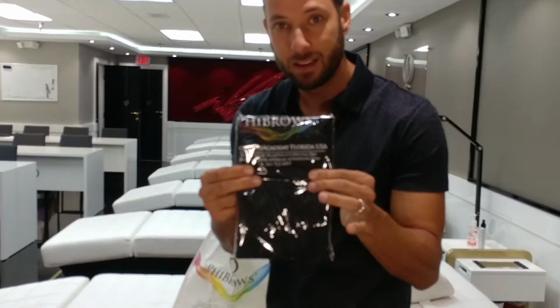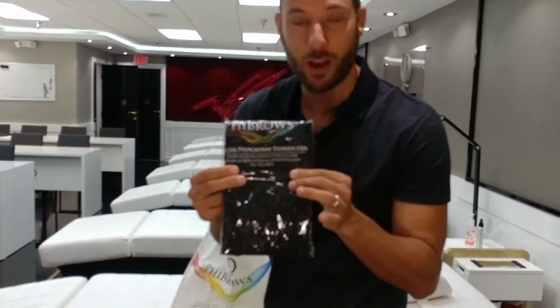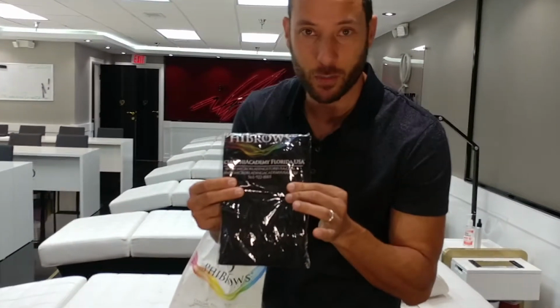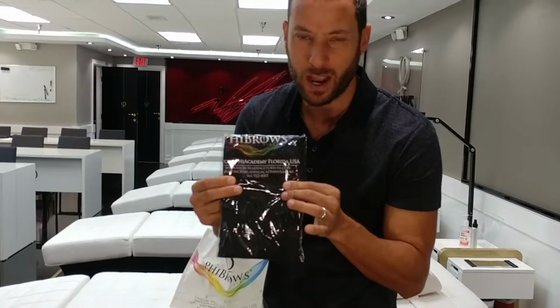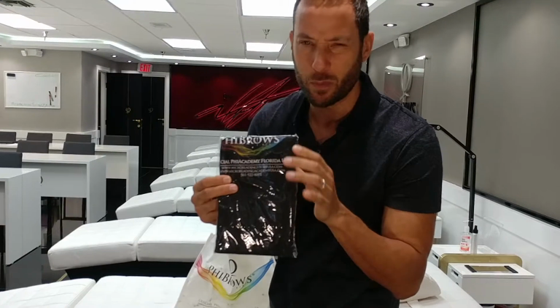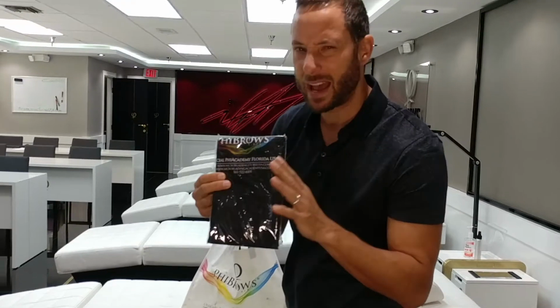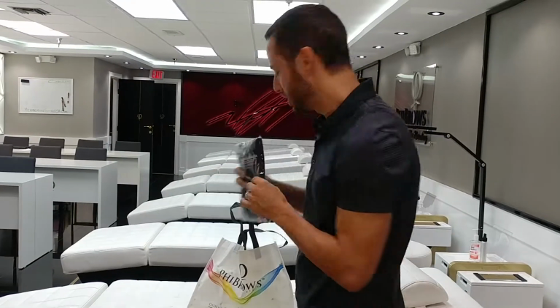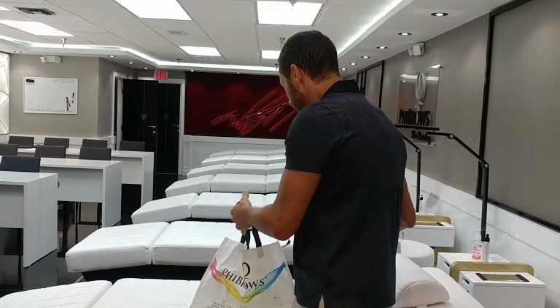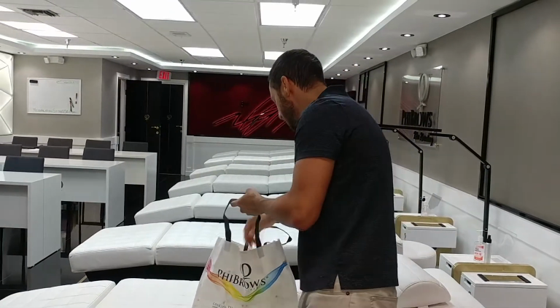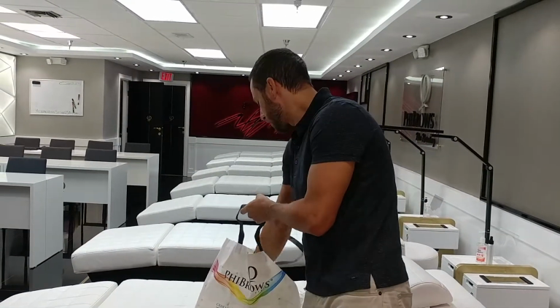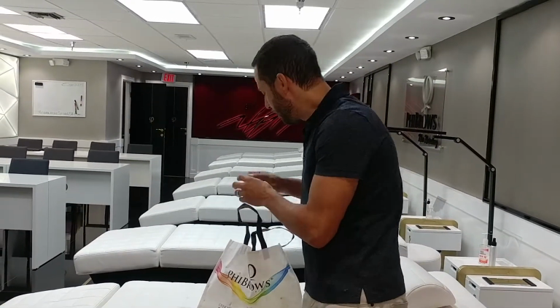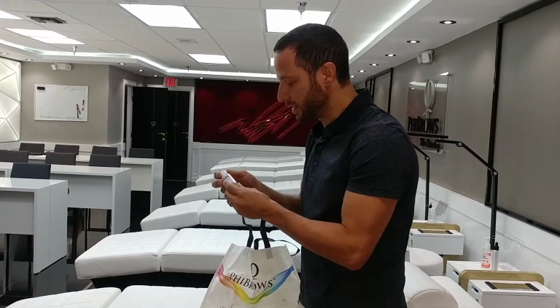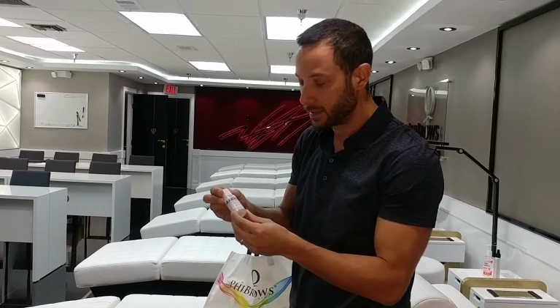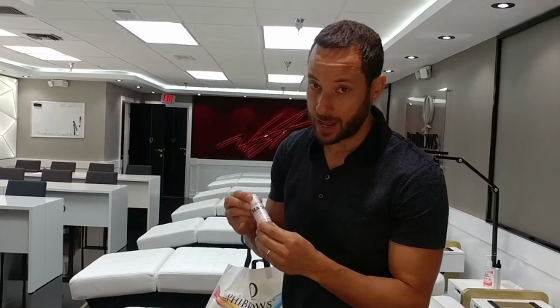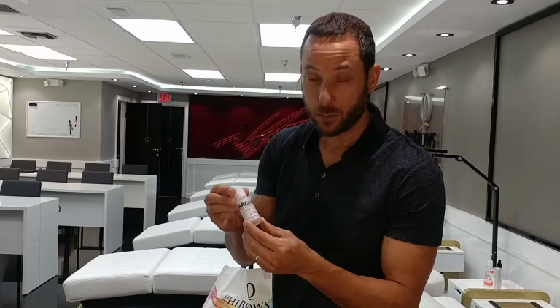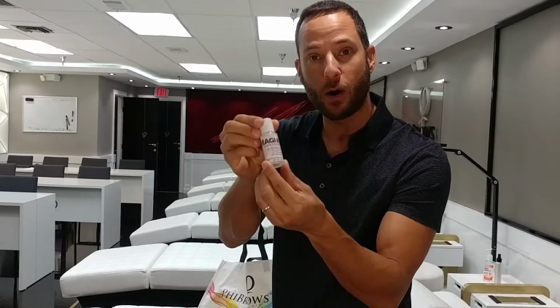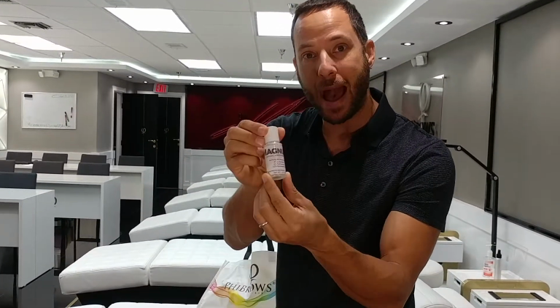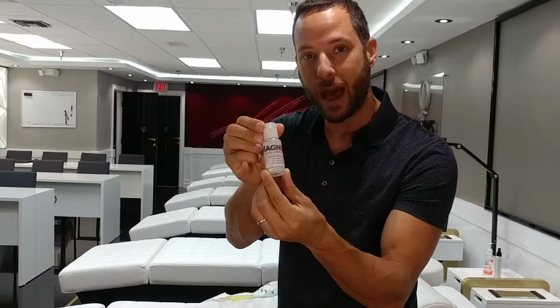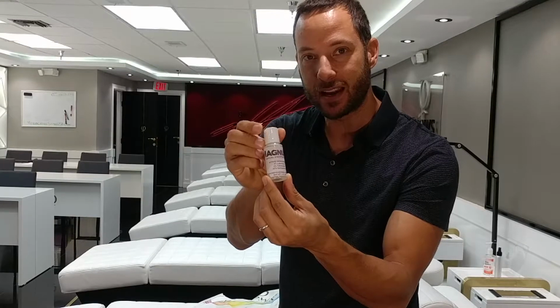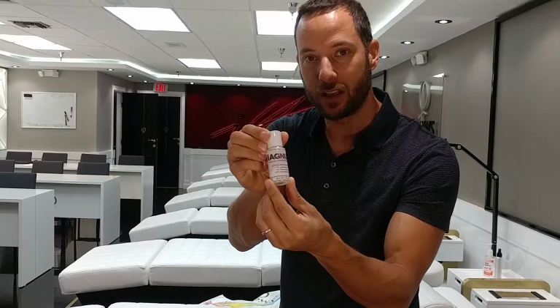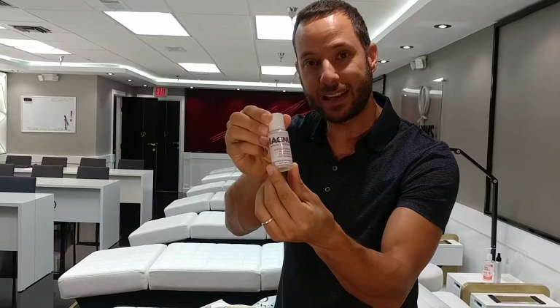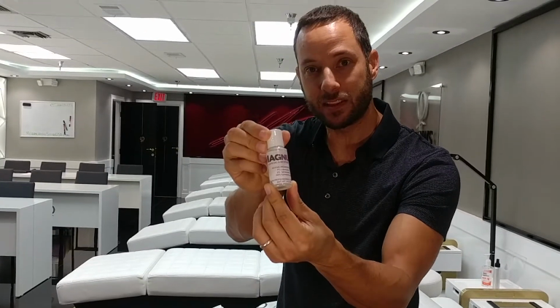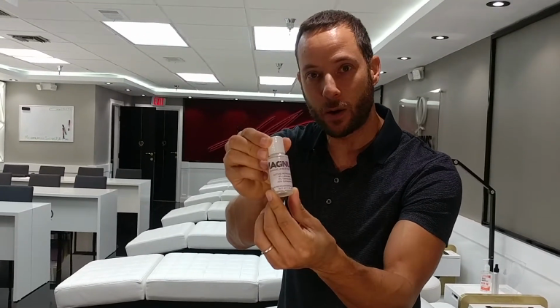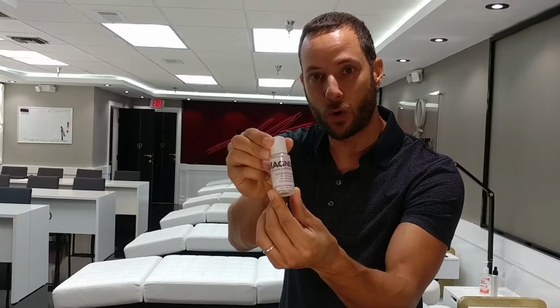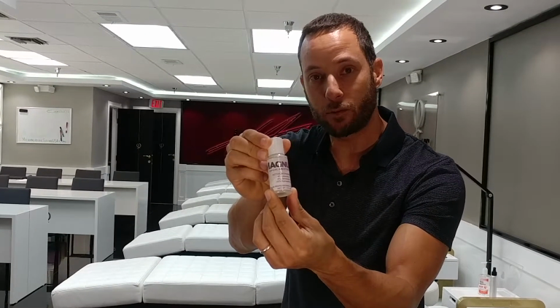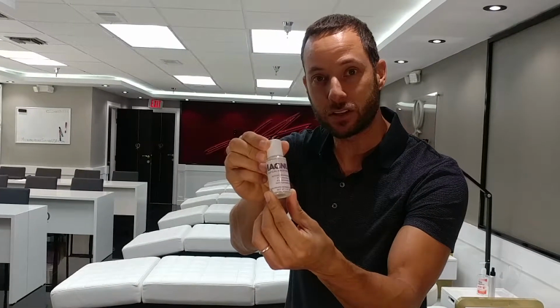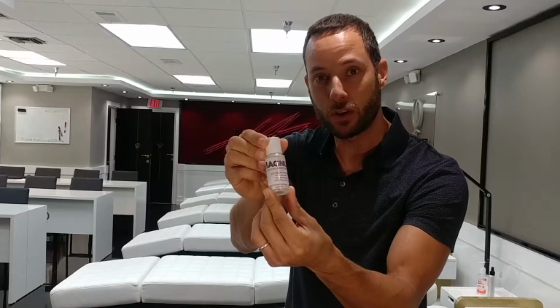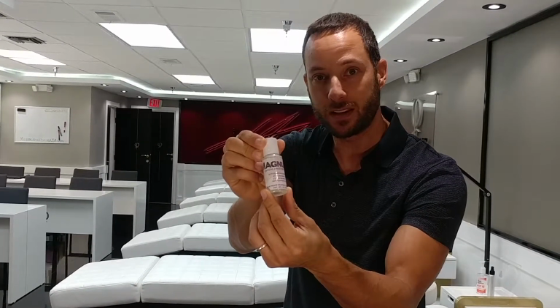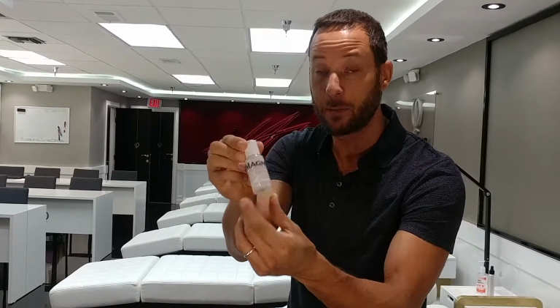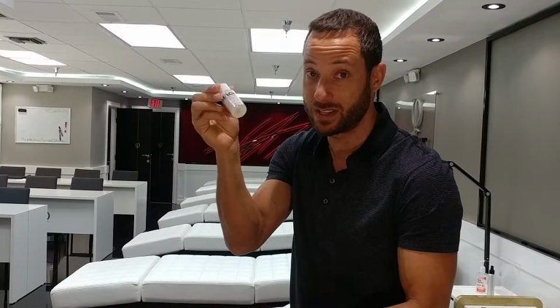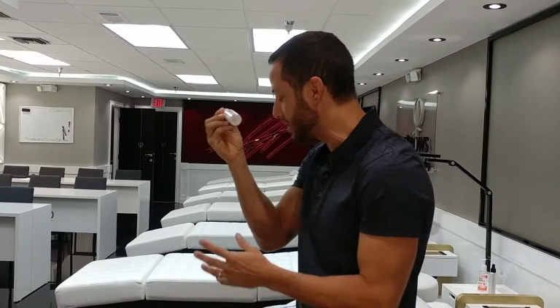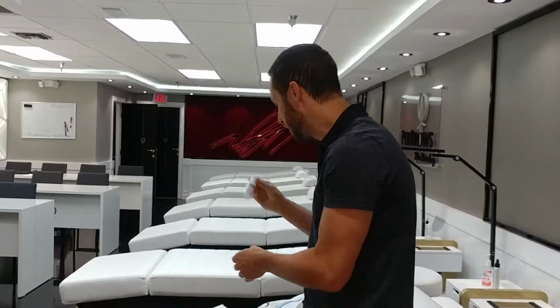I tried it on for you, but I don't want to open the package. Last but not least, we have our Magnum anesthetic gel. You can get this on our store, microbladingstoreusa.com. It works in seconds — it's unbelievable.